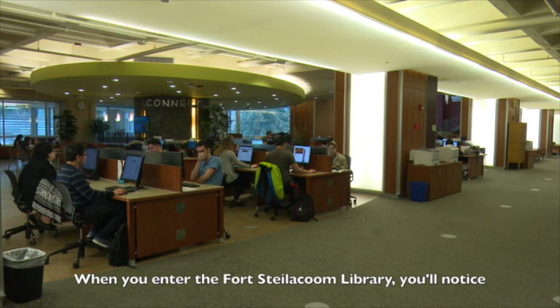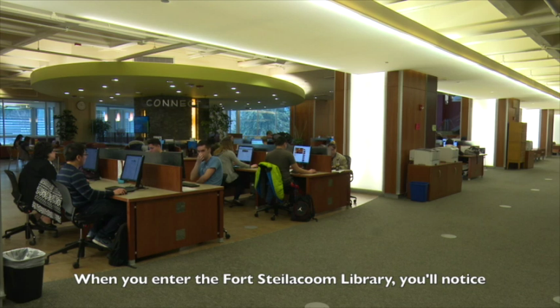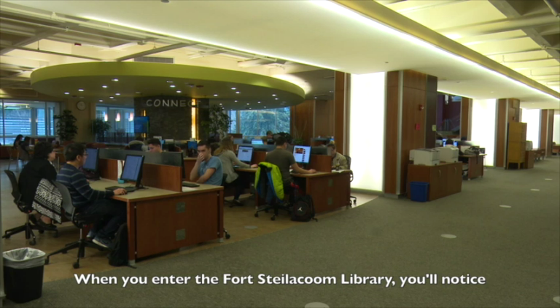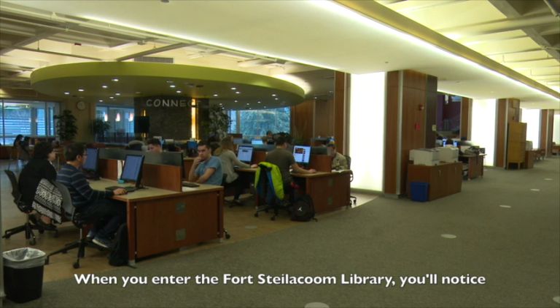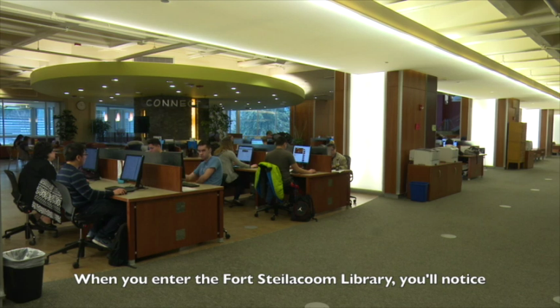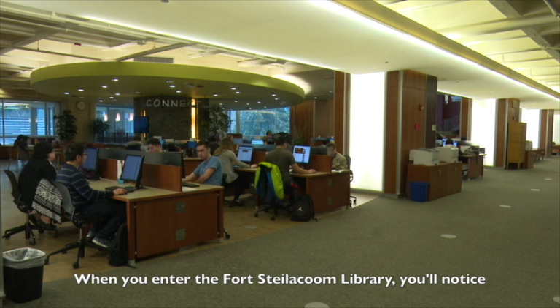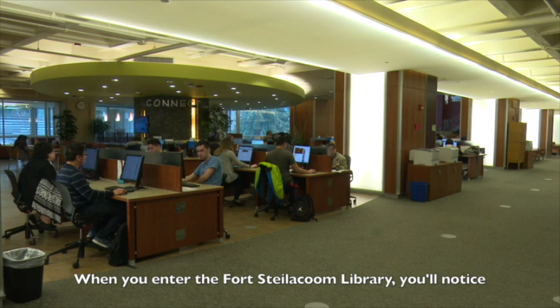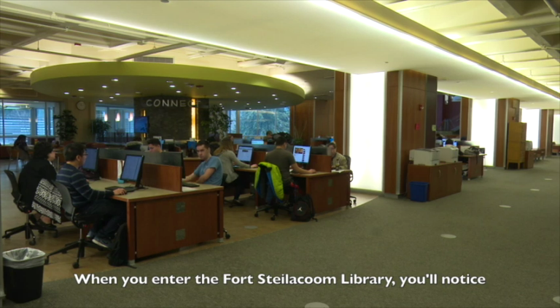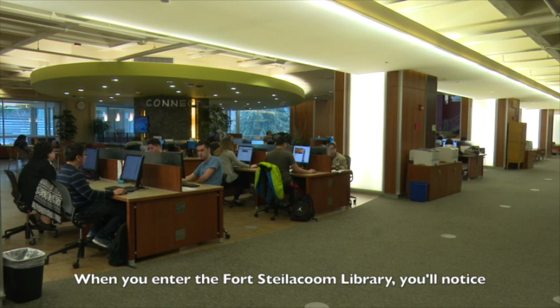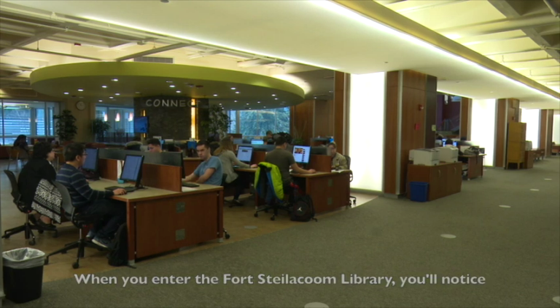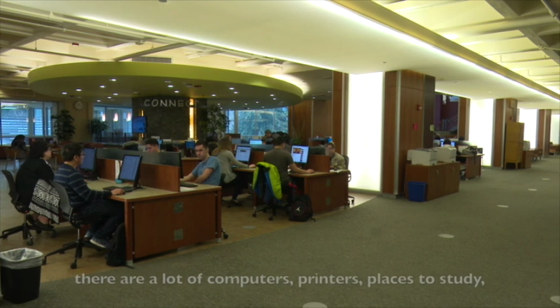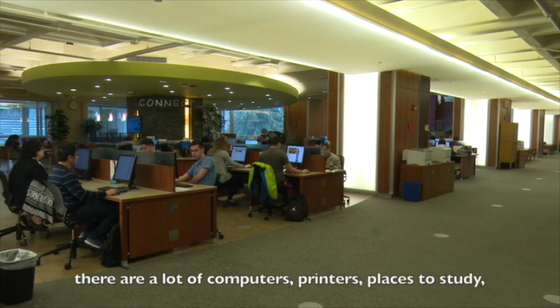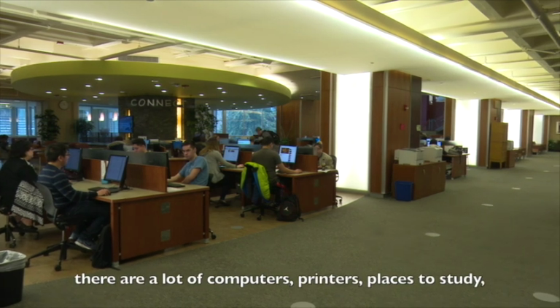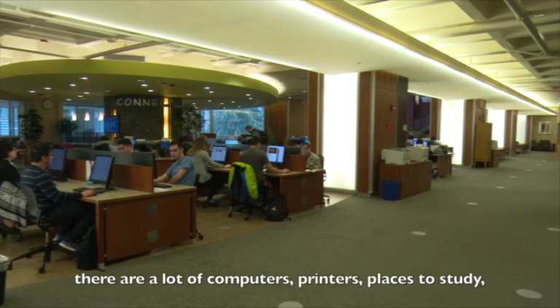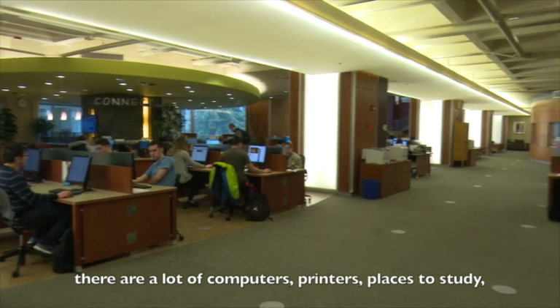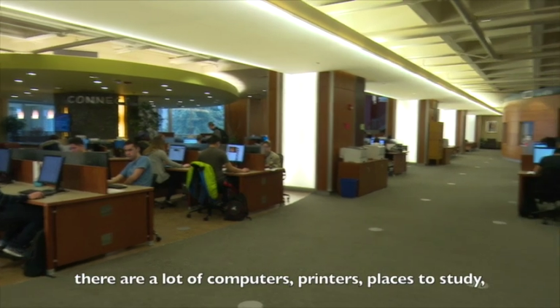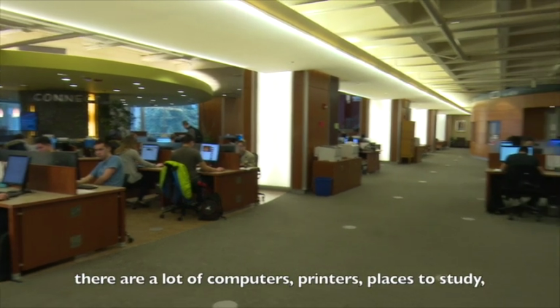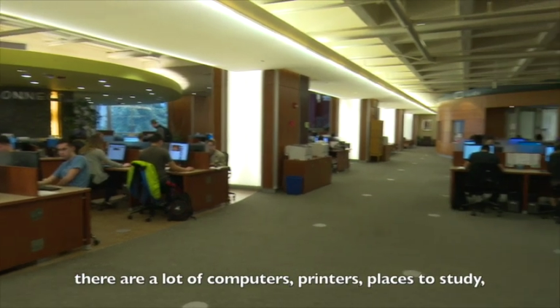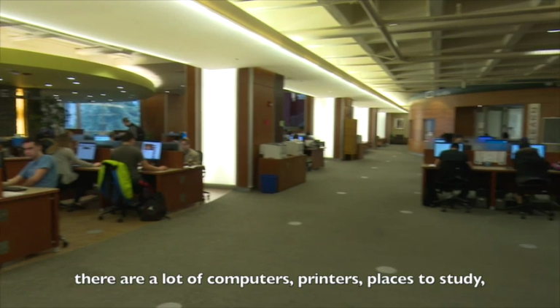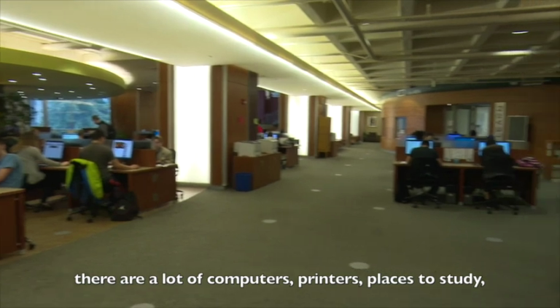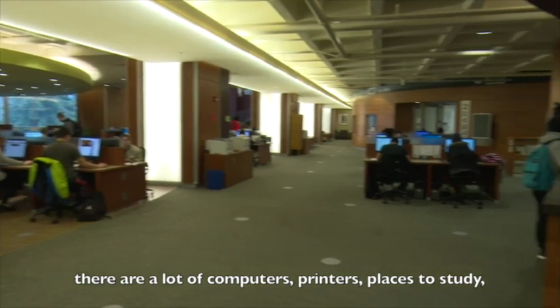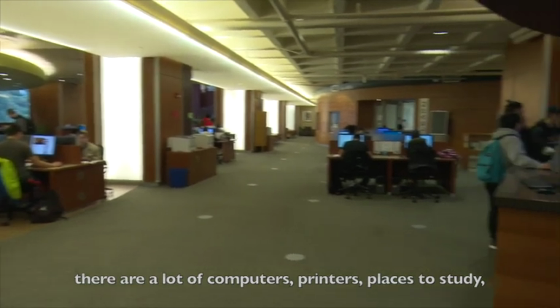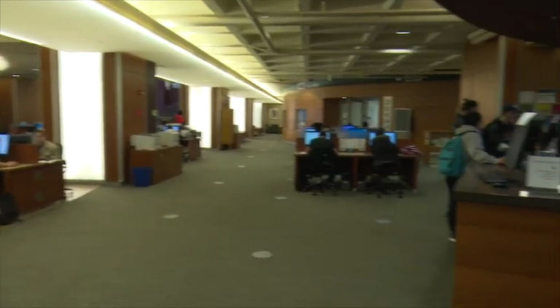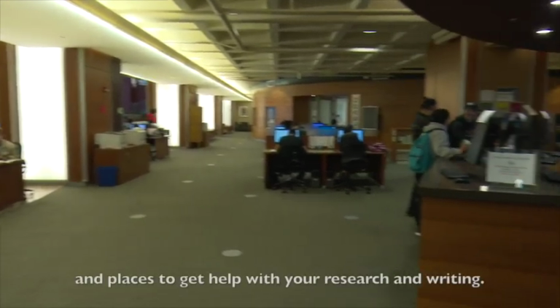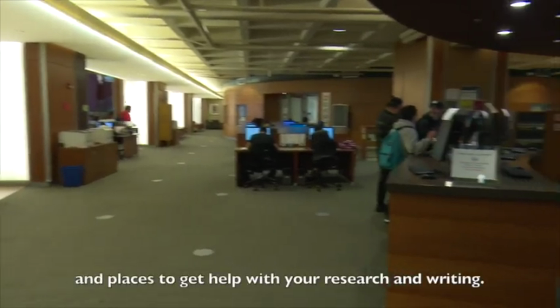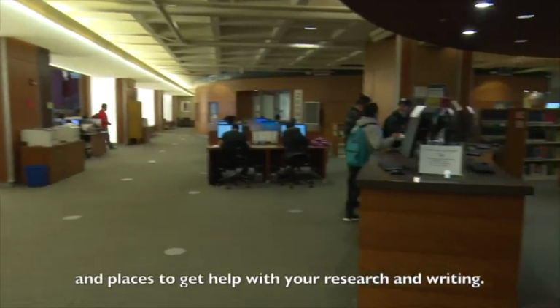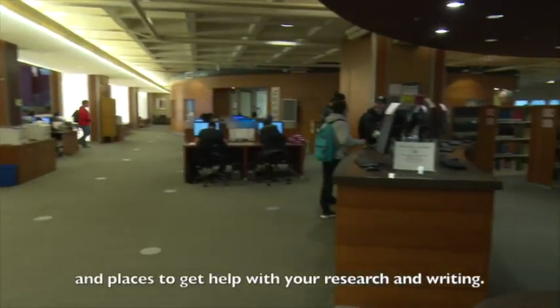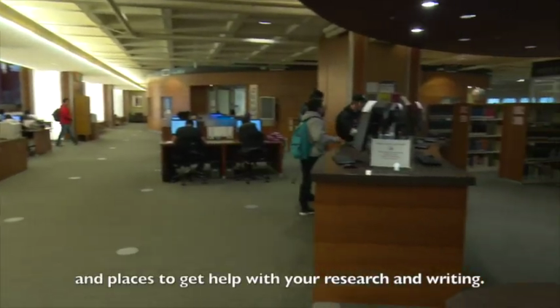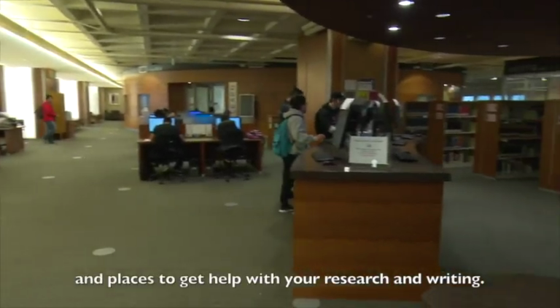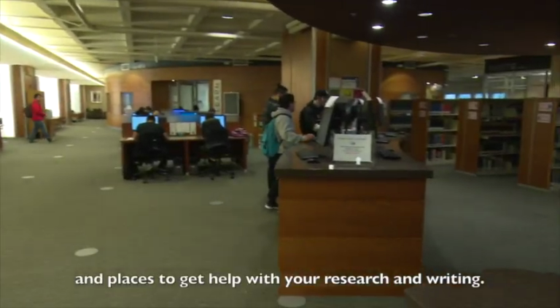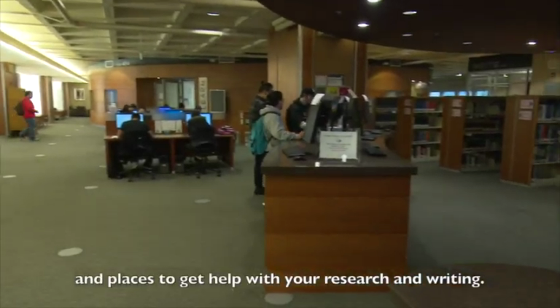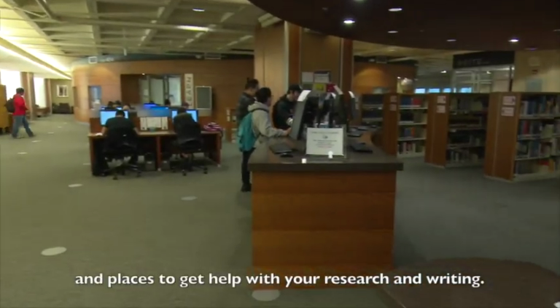When you enter the Fort Steilacoom Library, you'll notice that there are a lot of computers, printers, places to study, and places to get help with your research and writing.